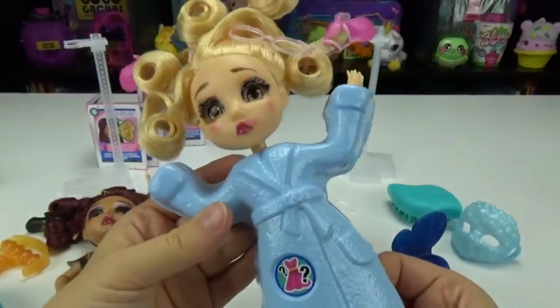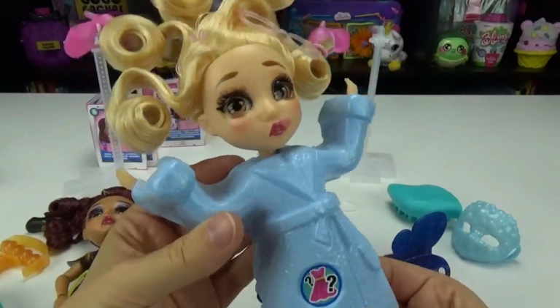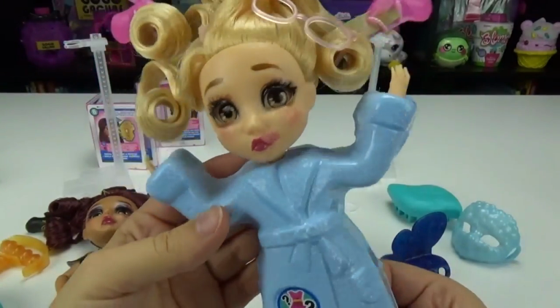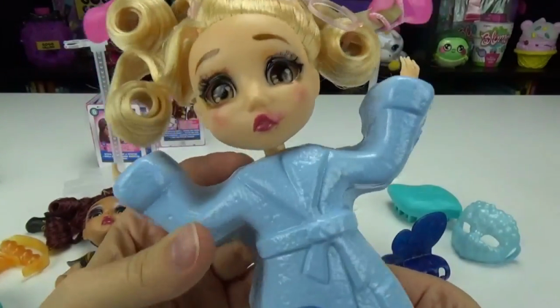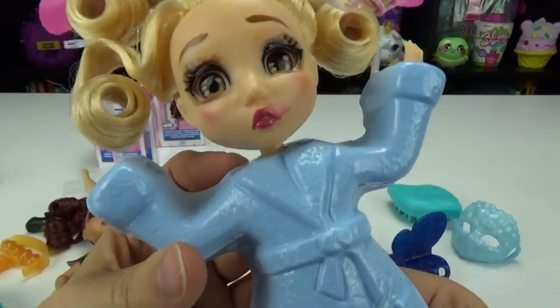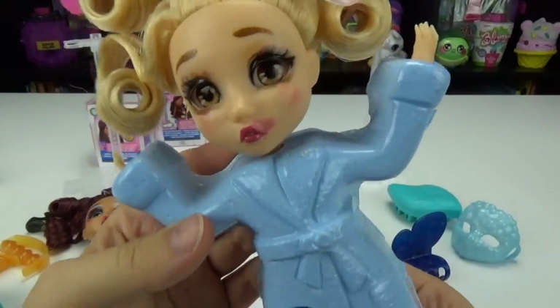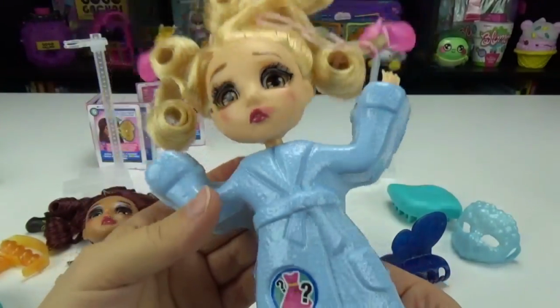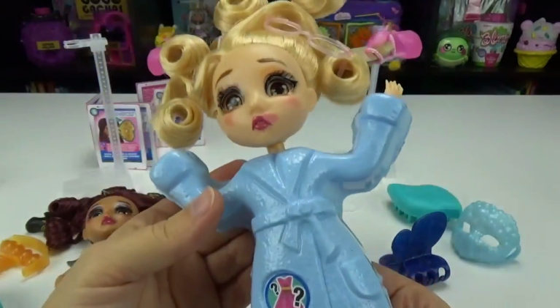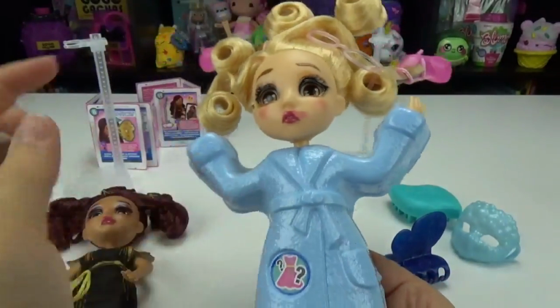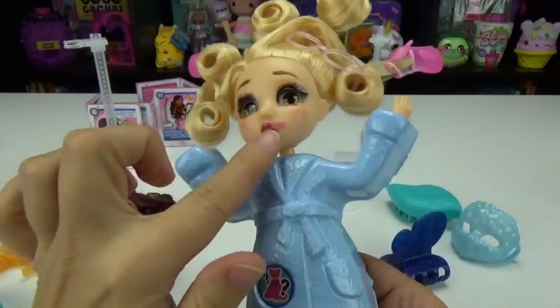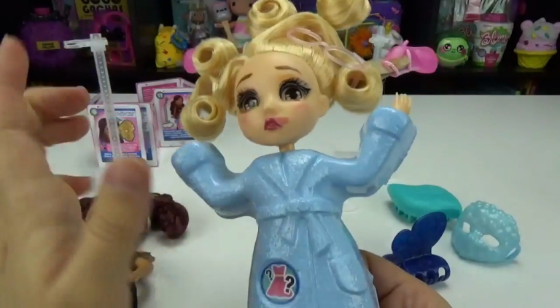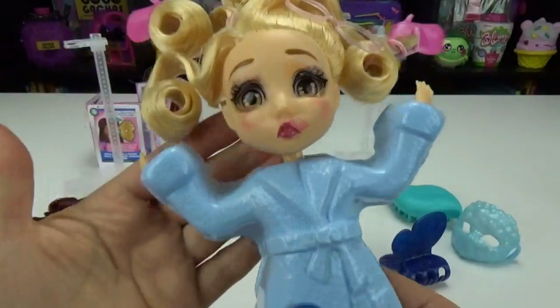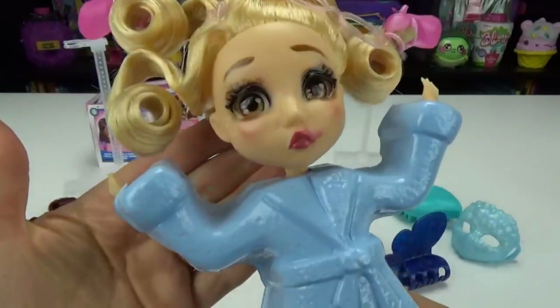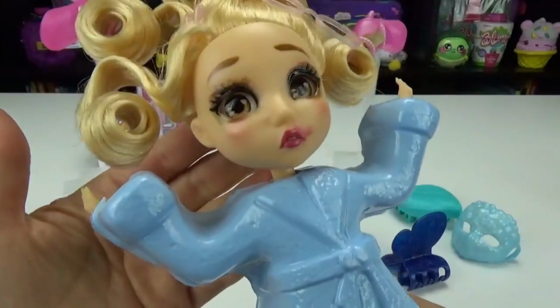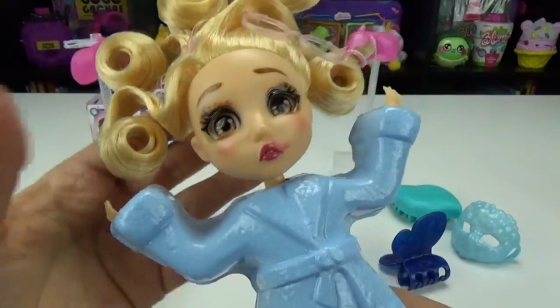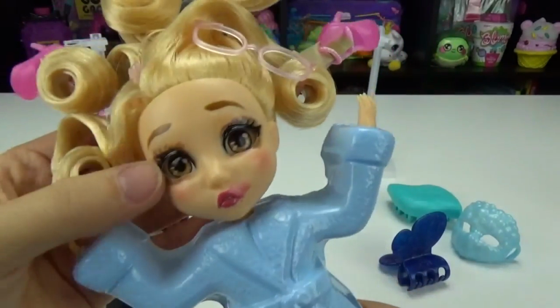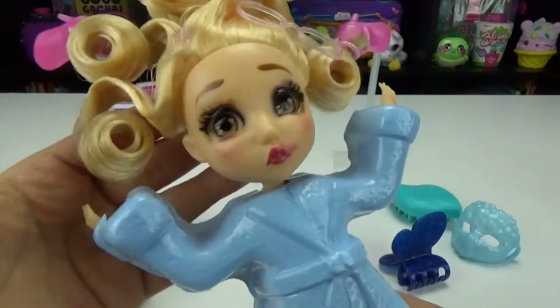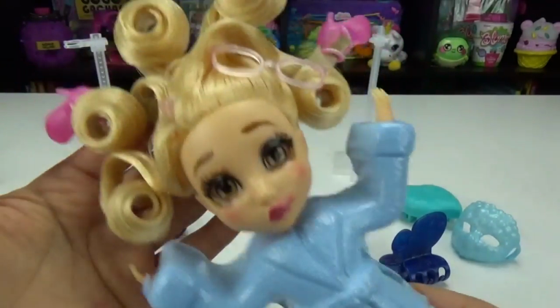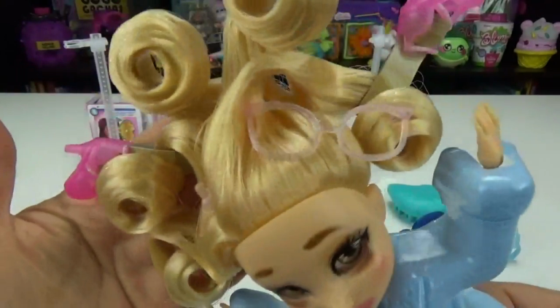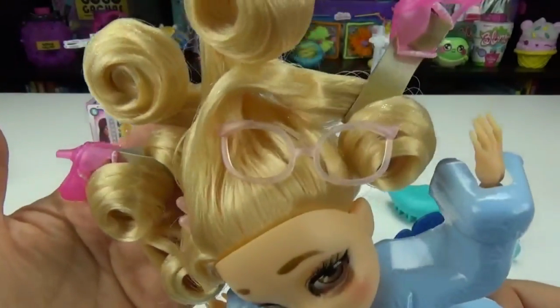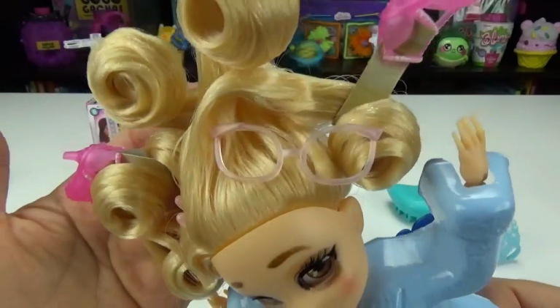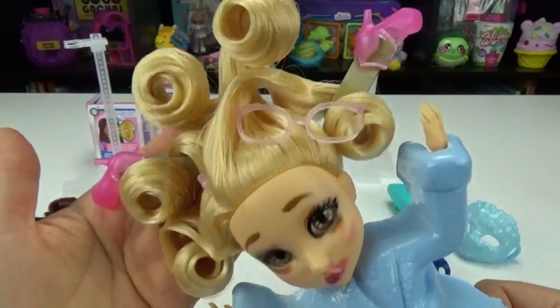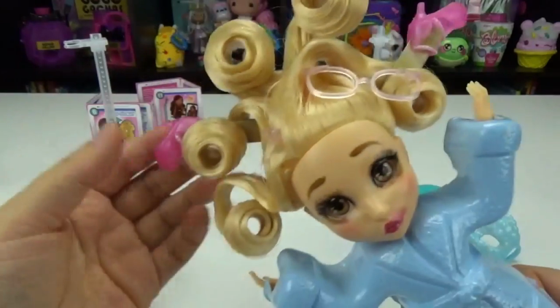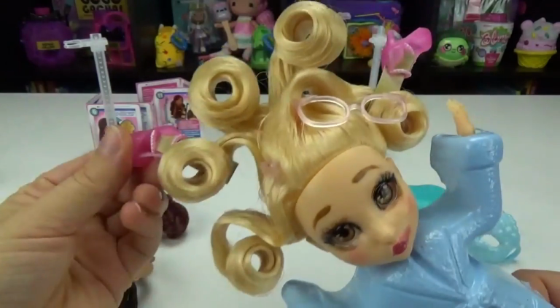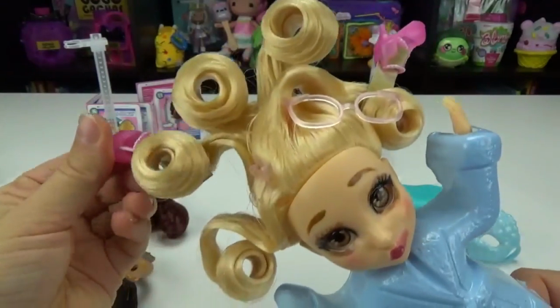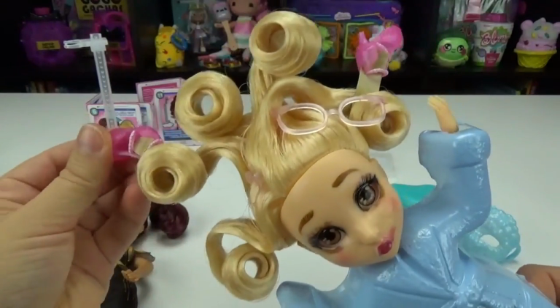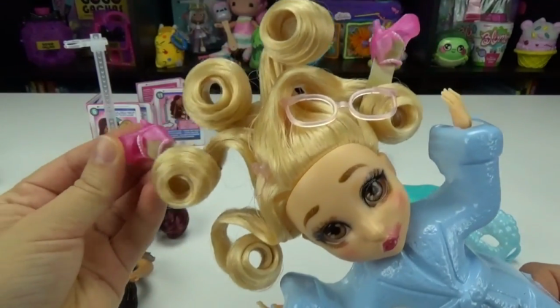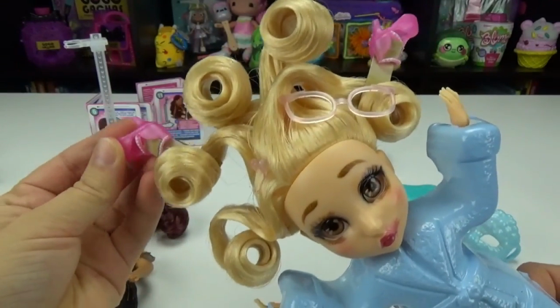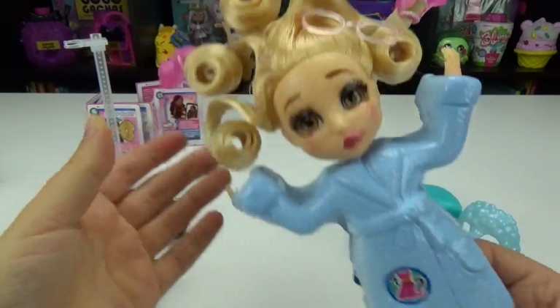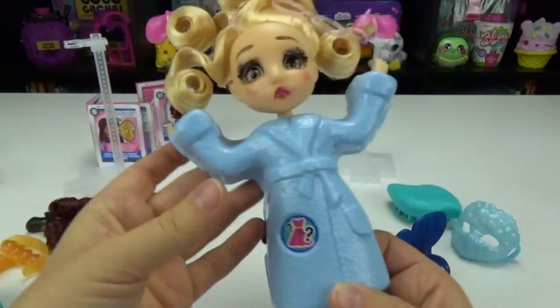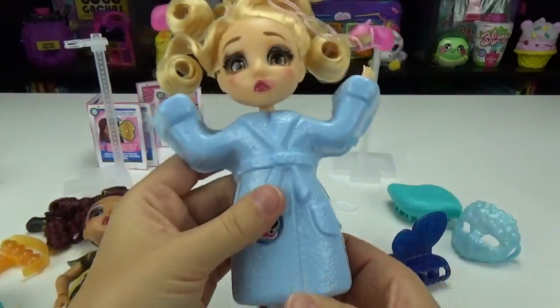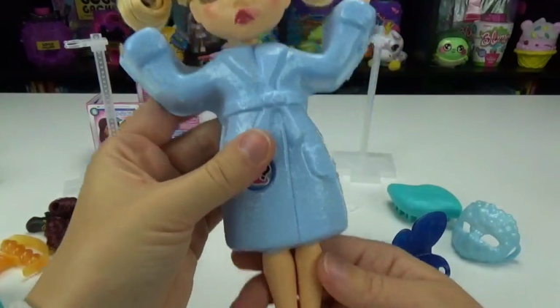Preppy Posh looks like she's in even rougher condition. That lipstick is totally smeared, her mascara and eyeshadow — and look, her glasses are in her hair! She also has her shoes in her hair. What were these girls up to?